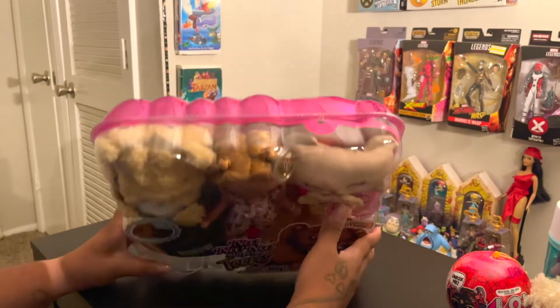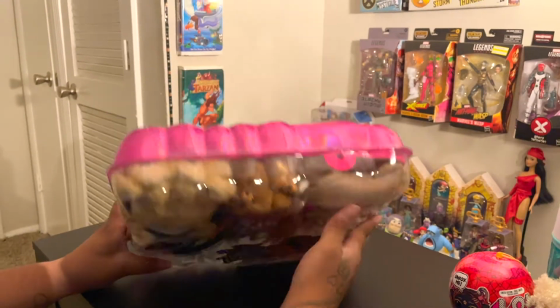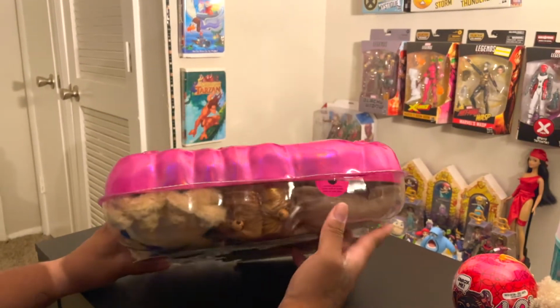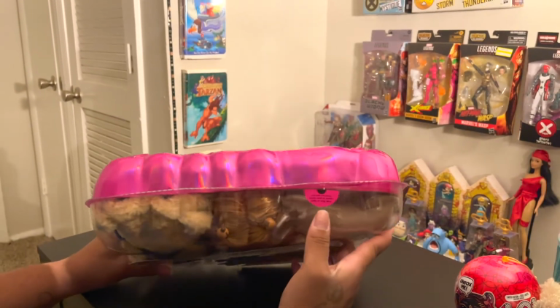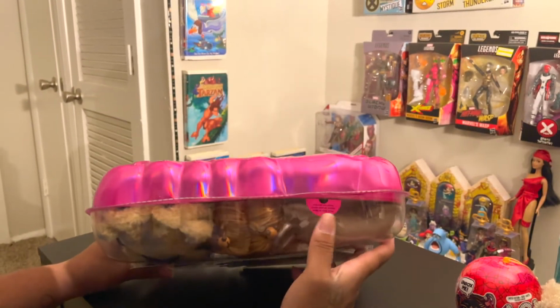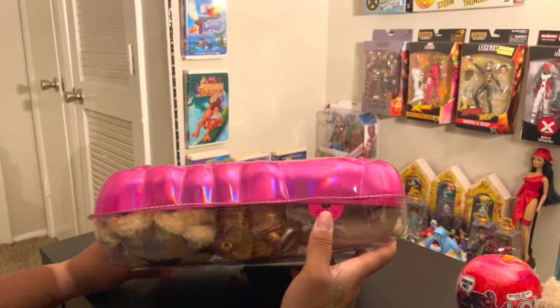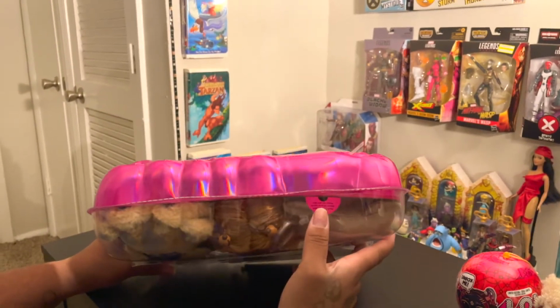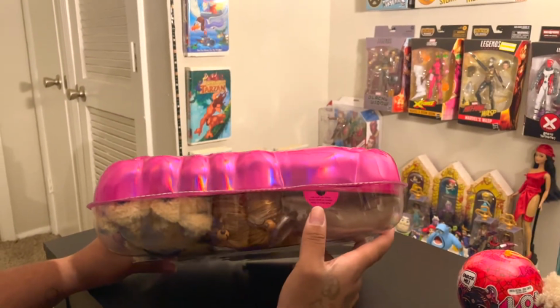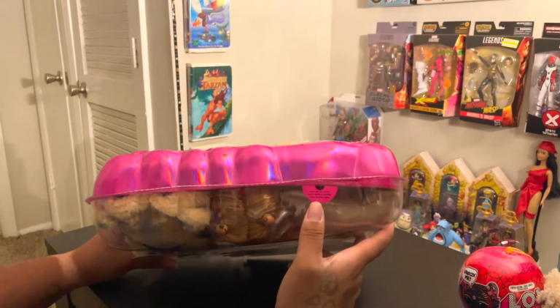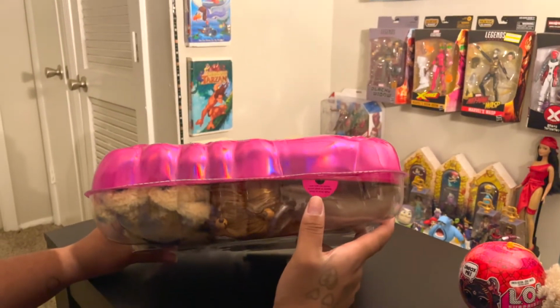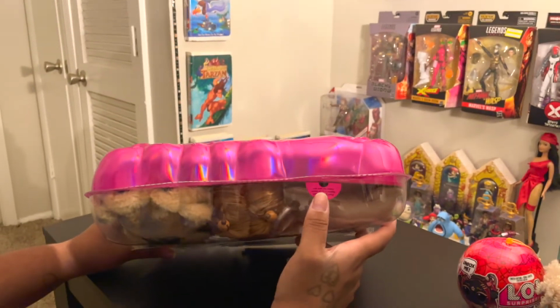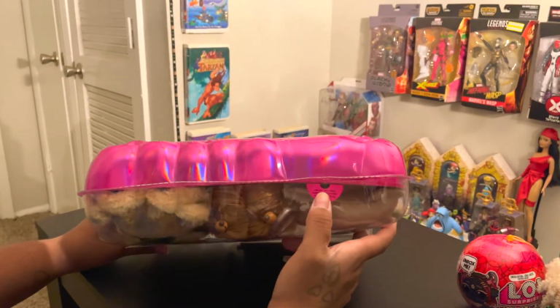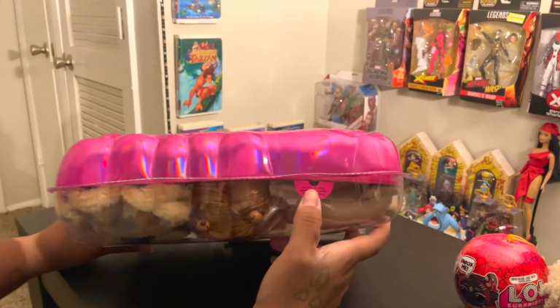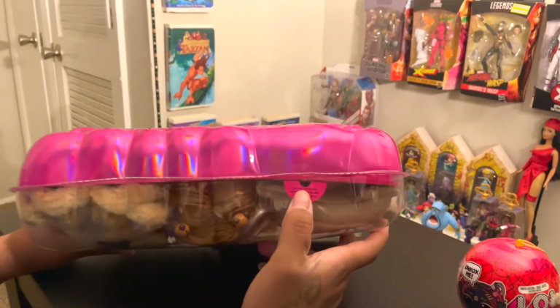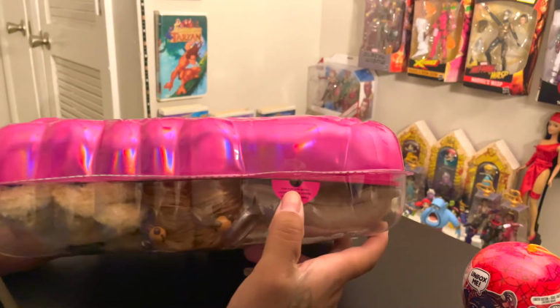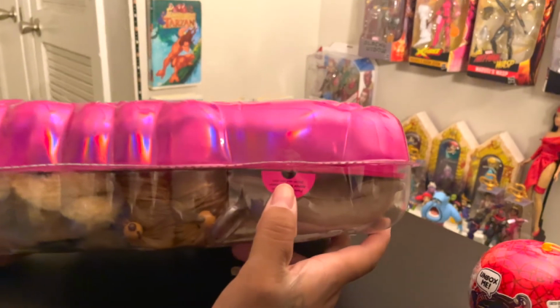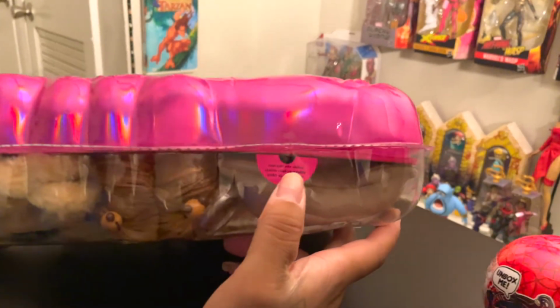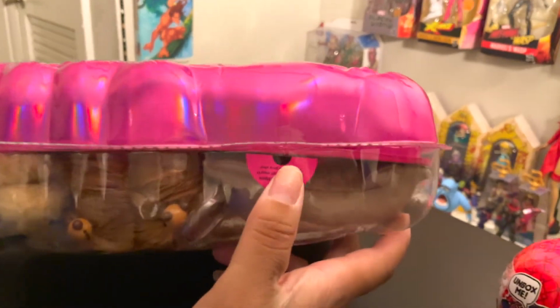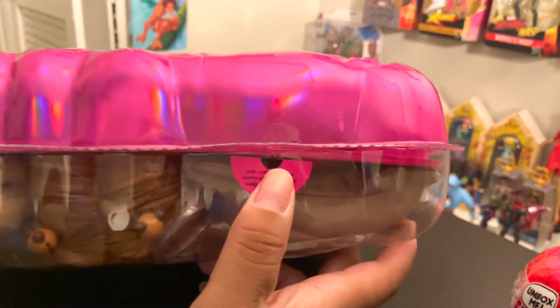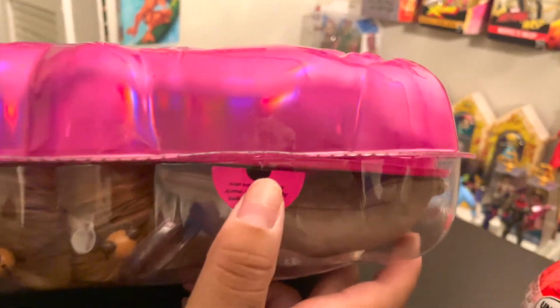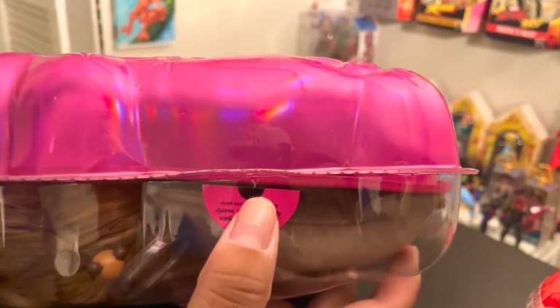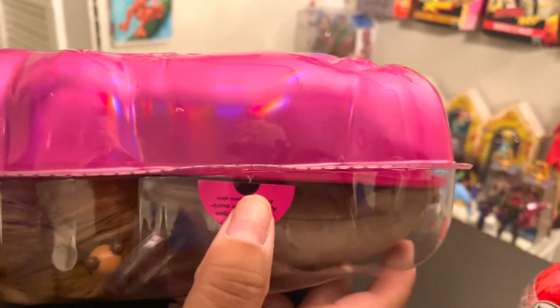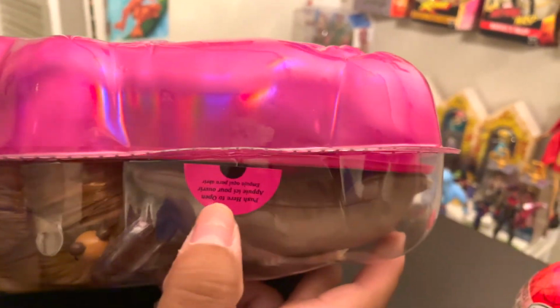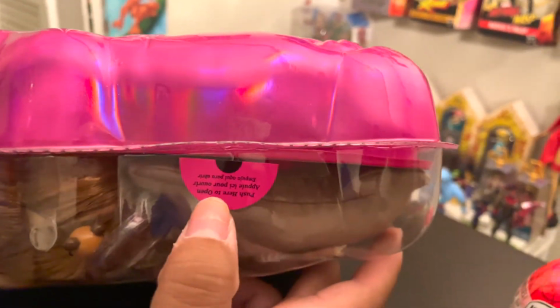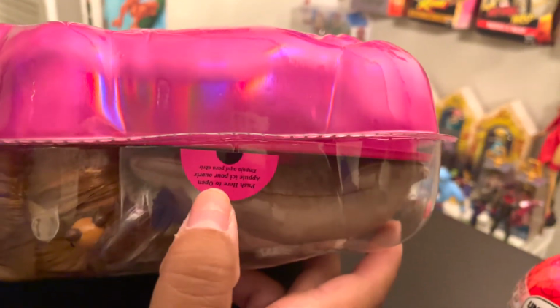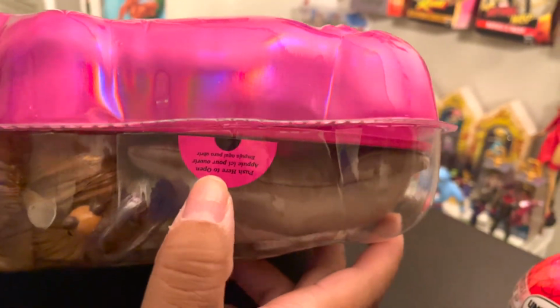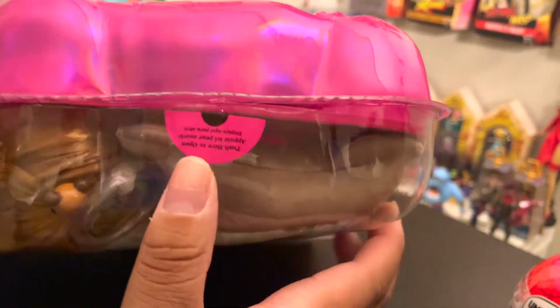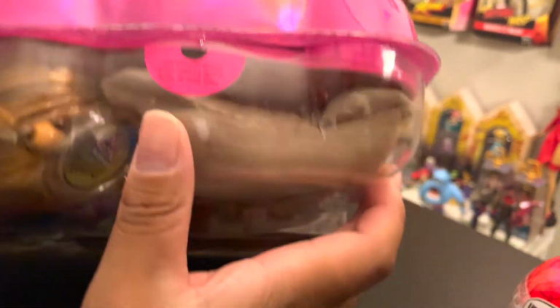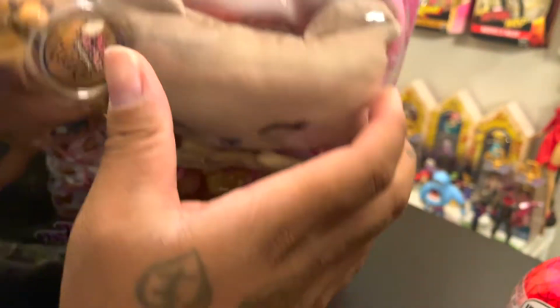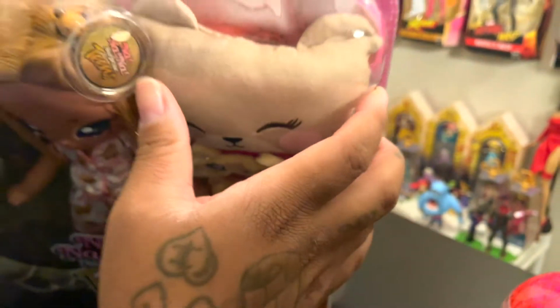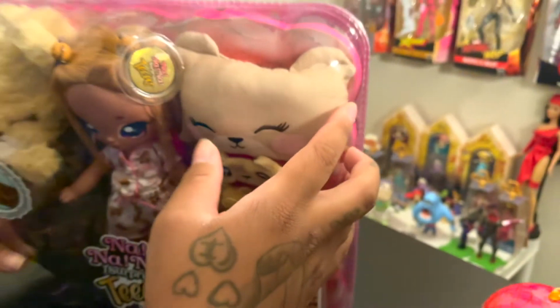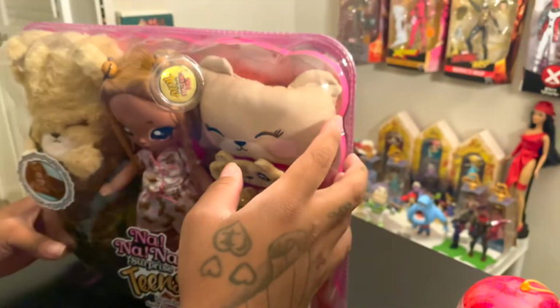On the top of the box it says 'Push Here,' so that's how you open up the doll. Now let me unbox her.